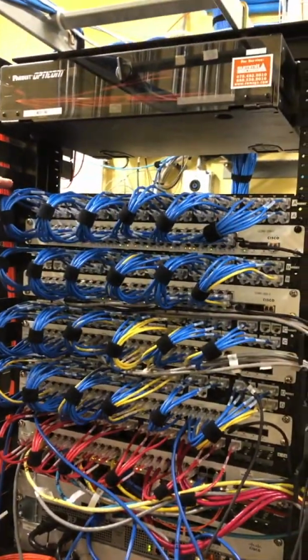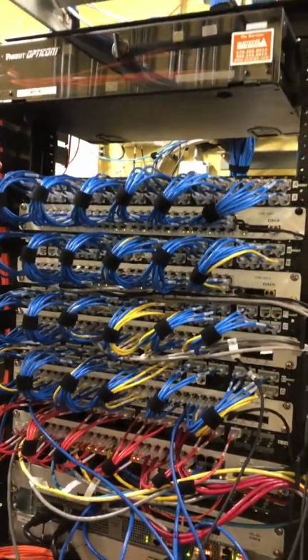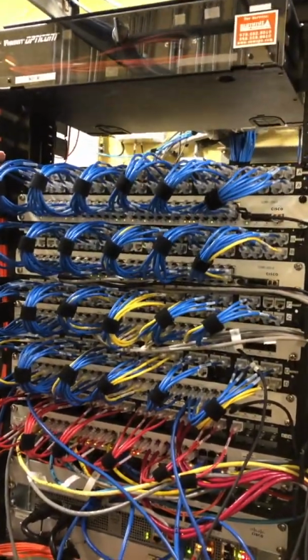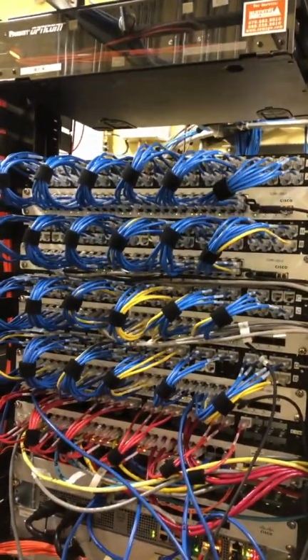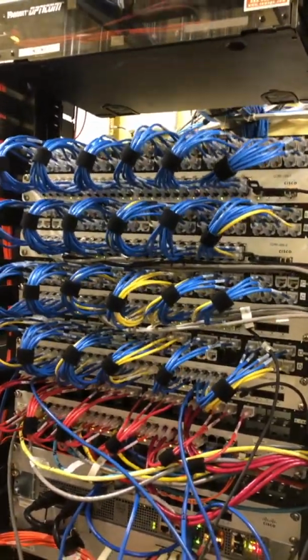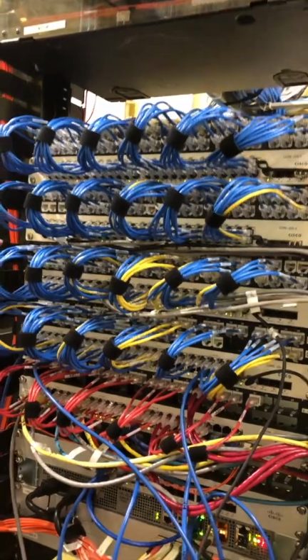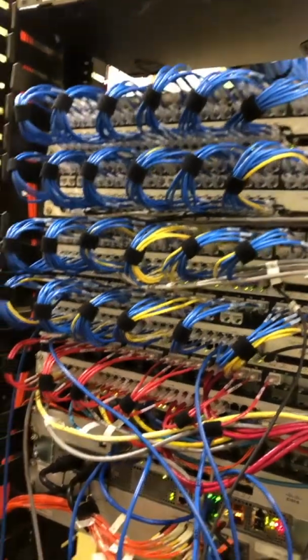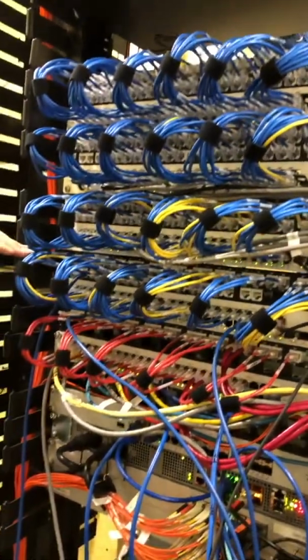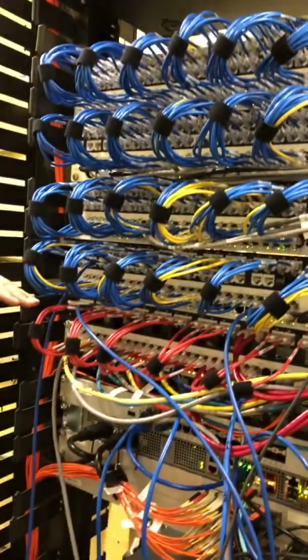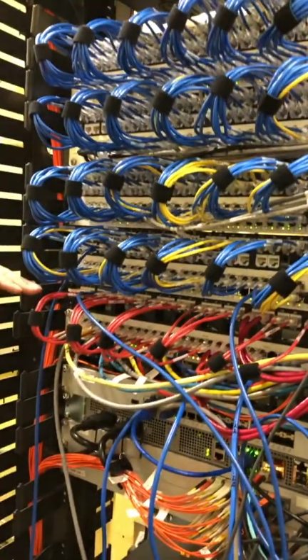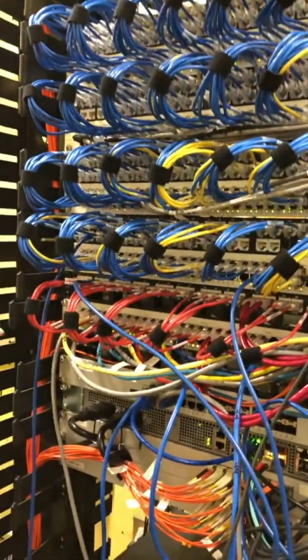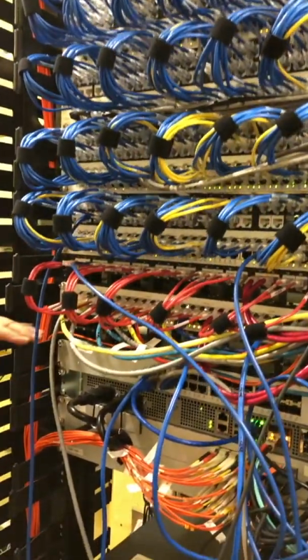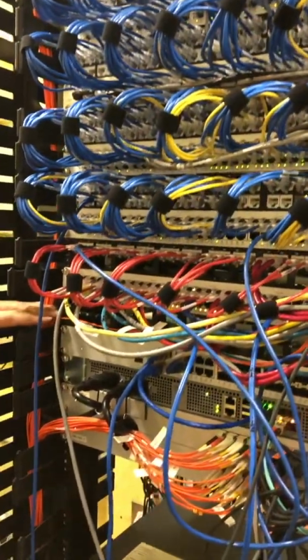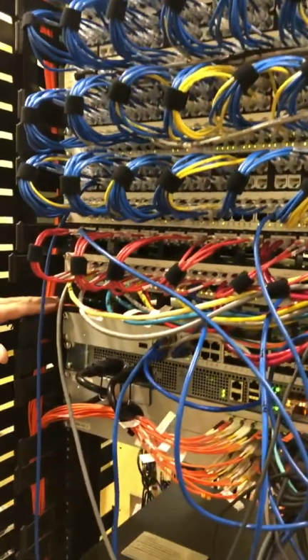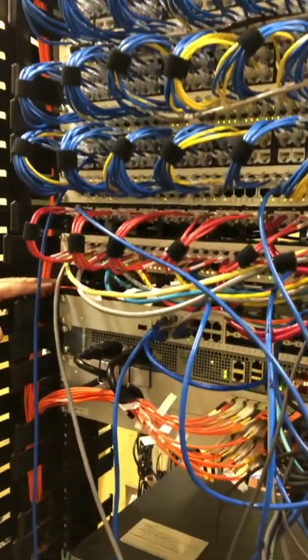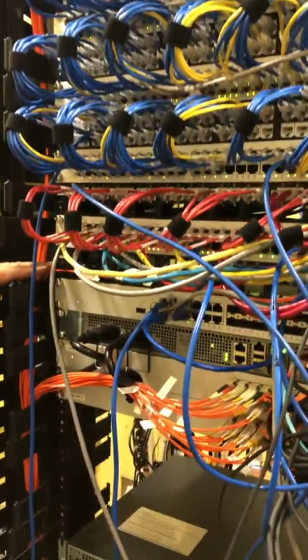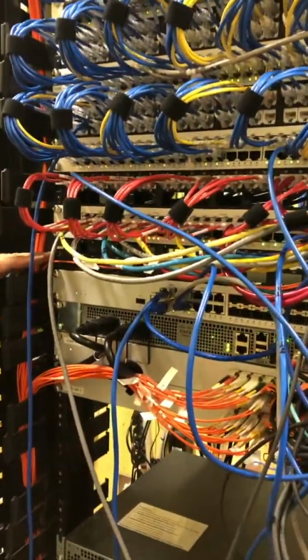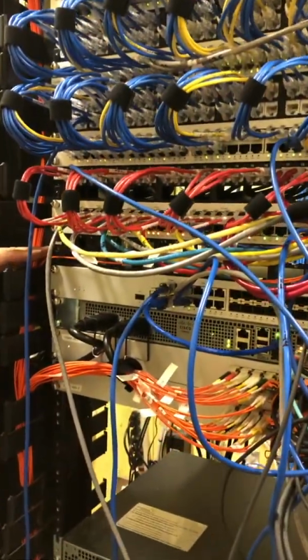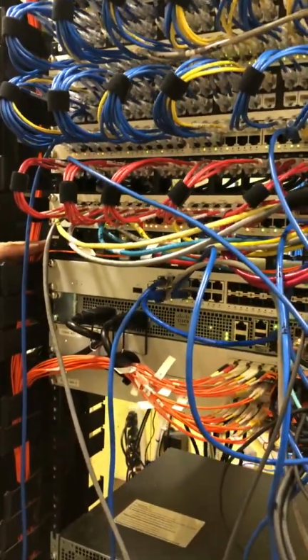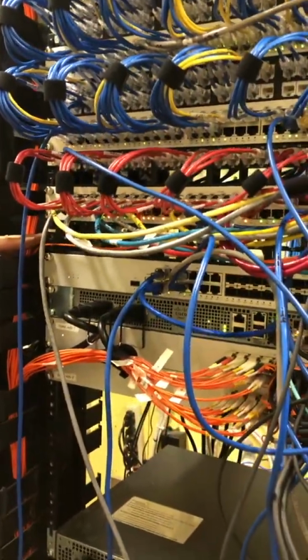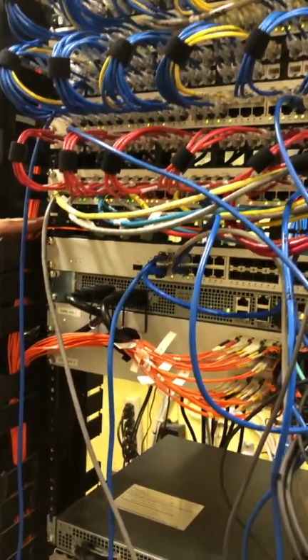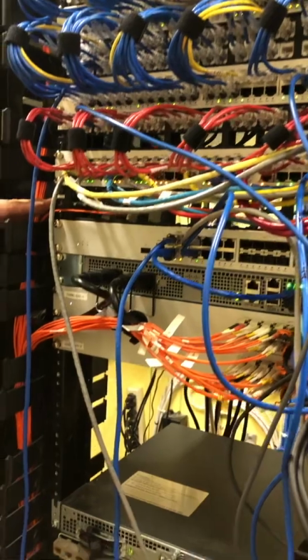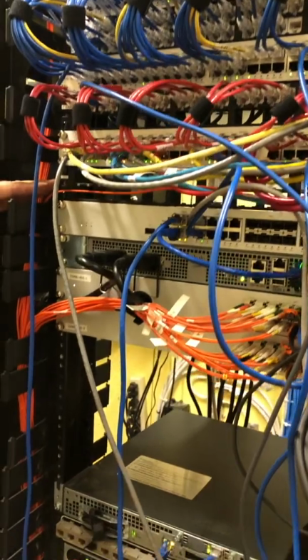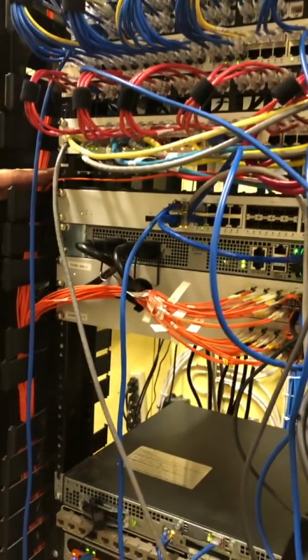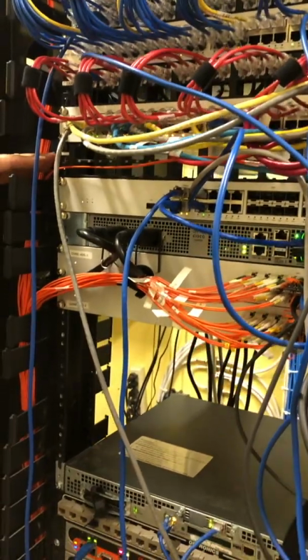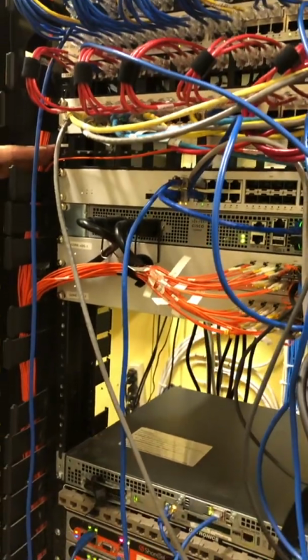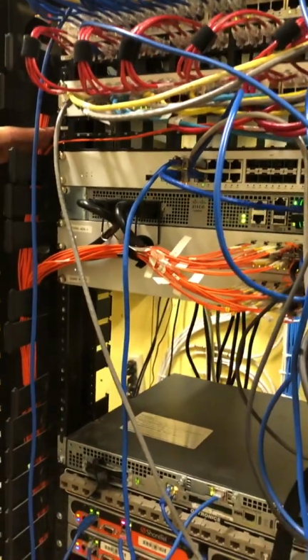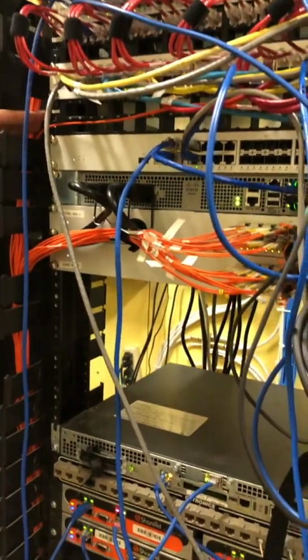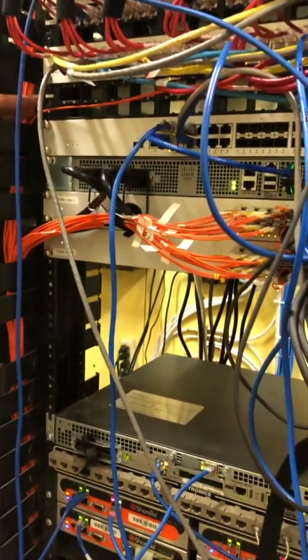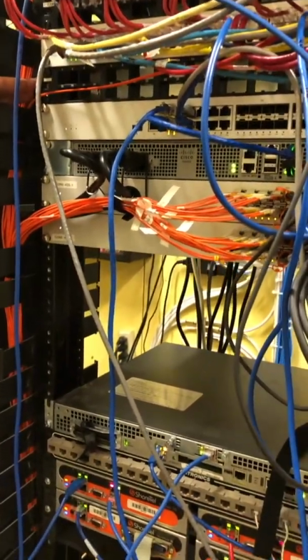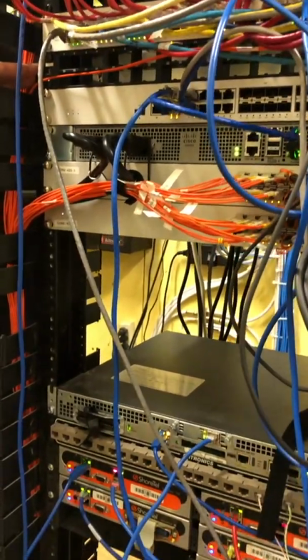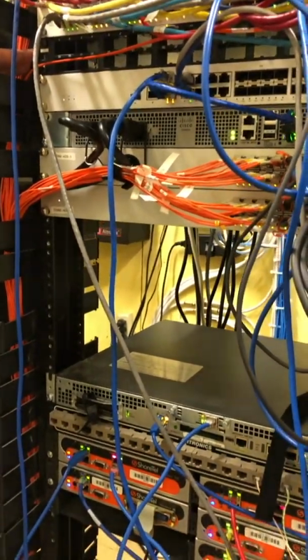So we have patch panel A, B, C, D, E — and we even threw in a spare empty patch panel. That's going to be patch panel F.